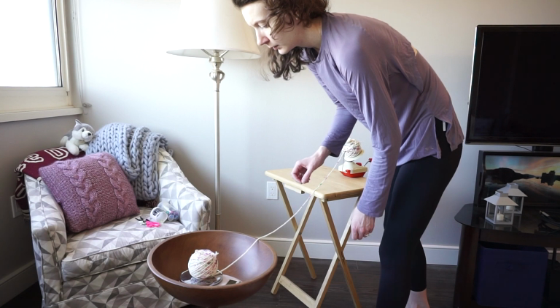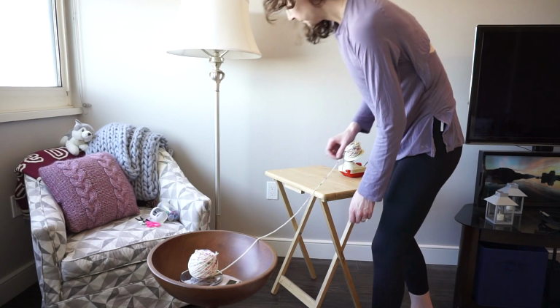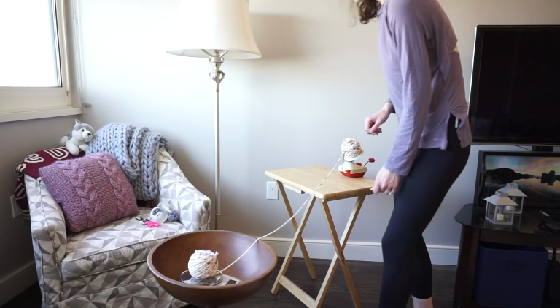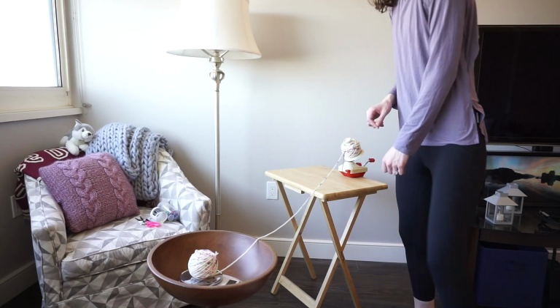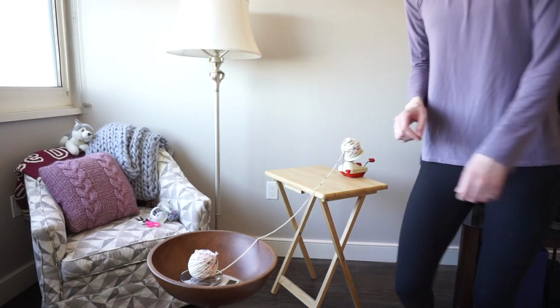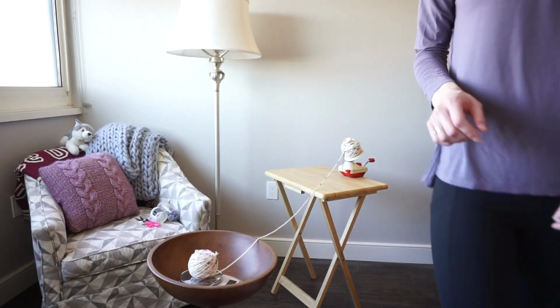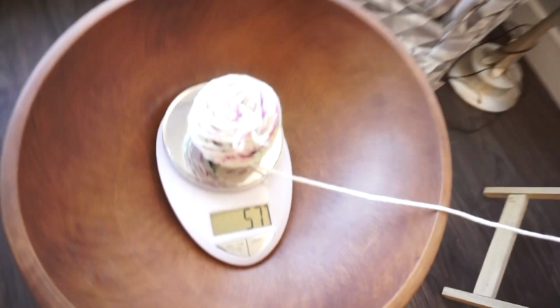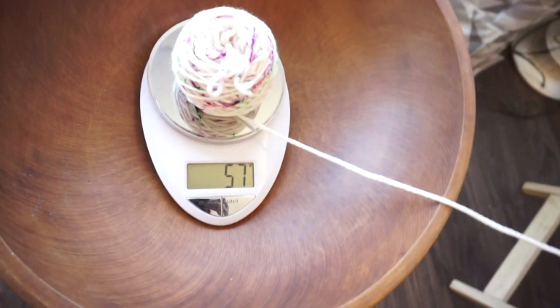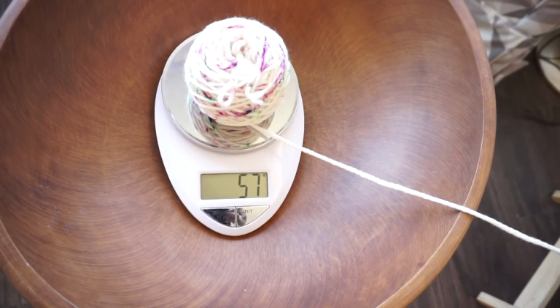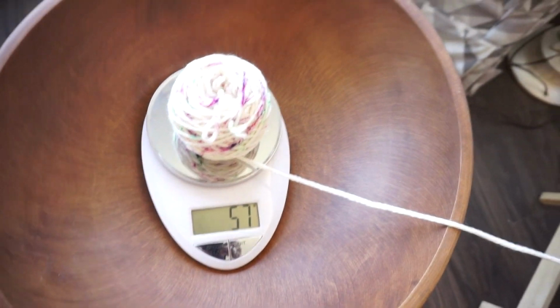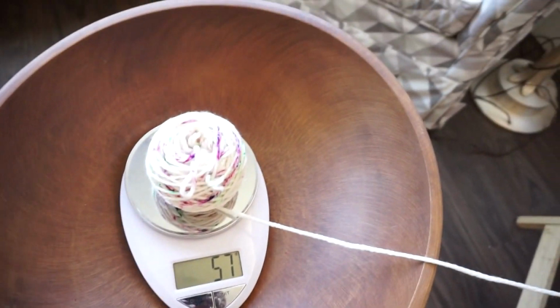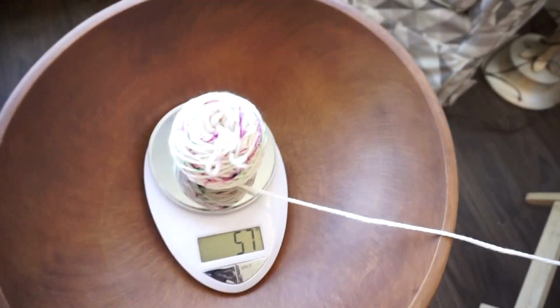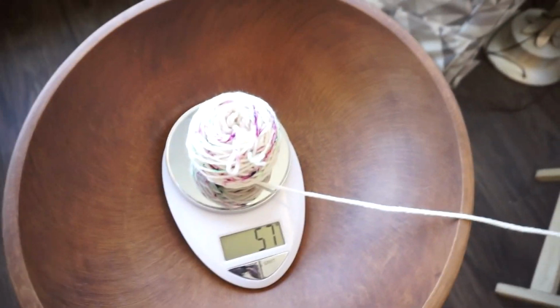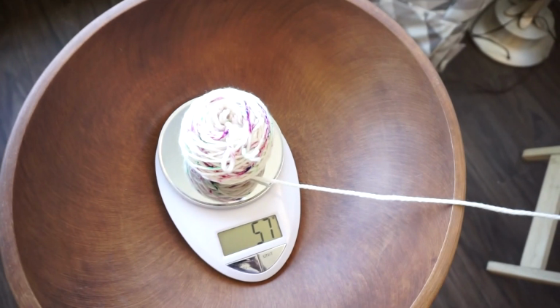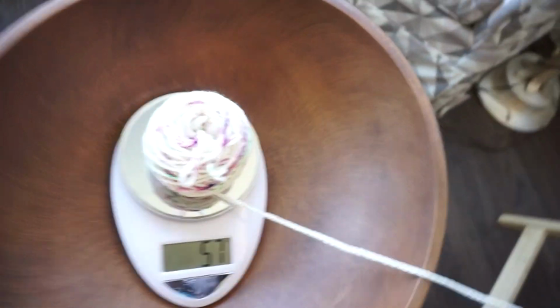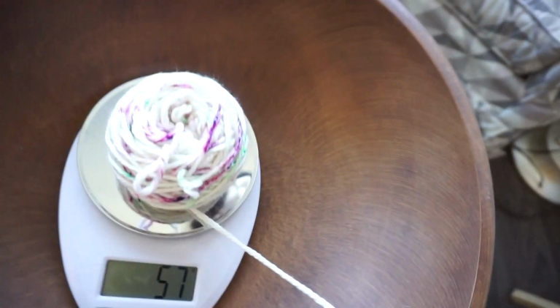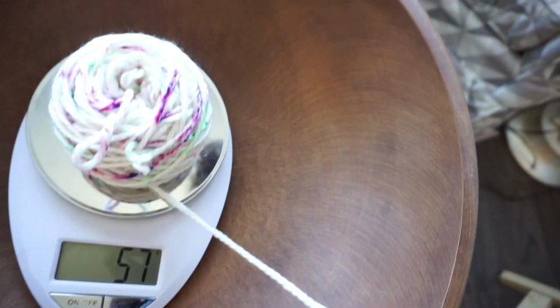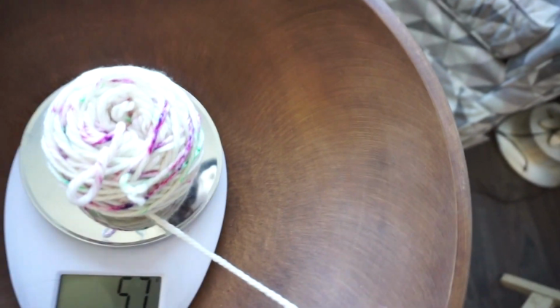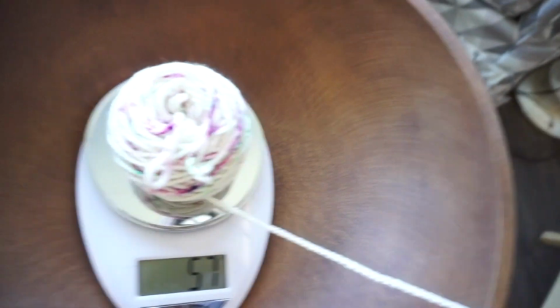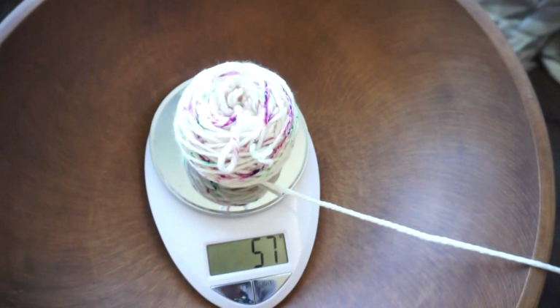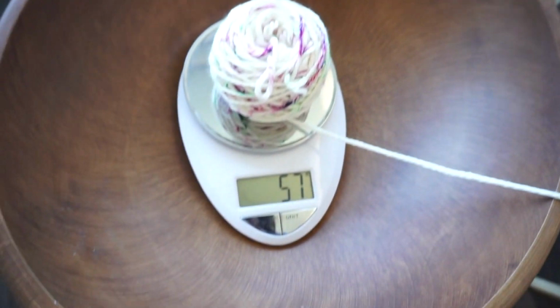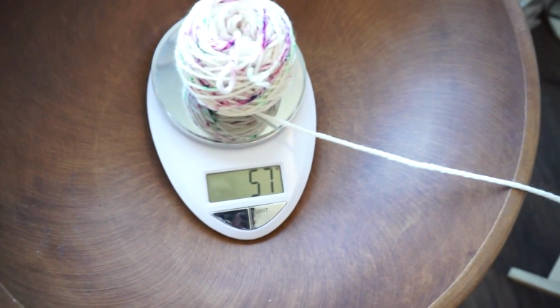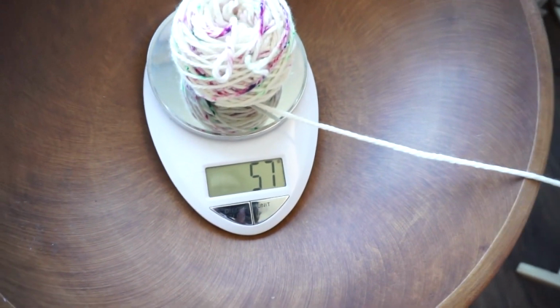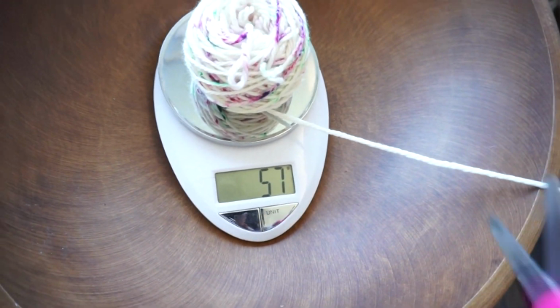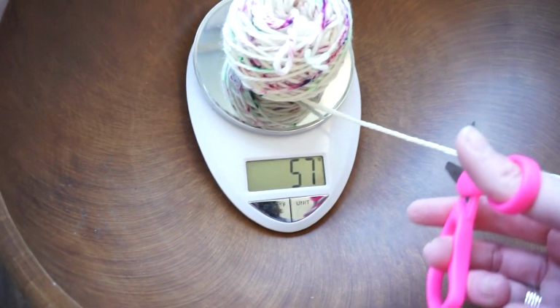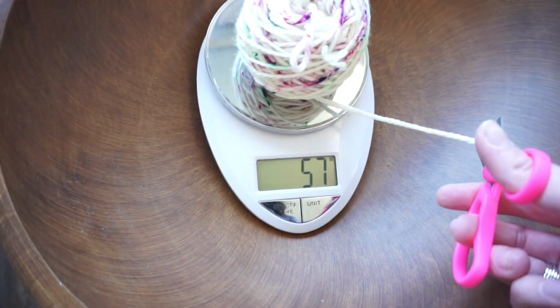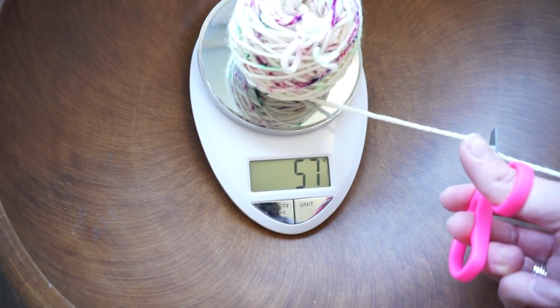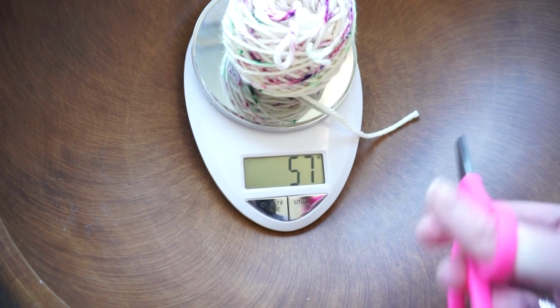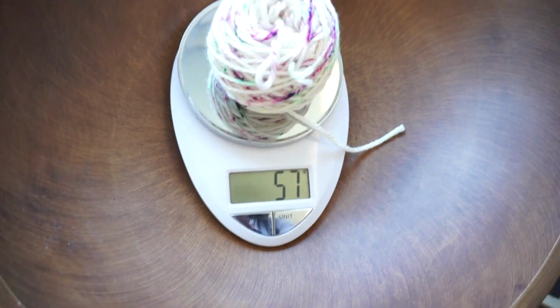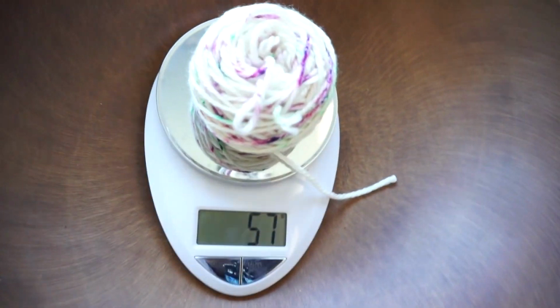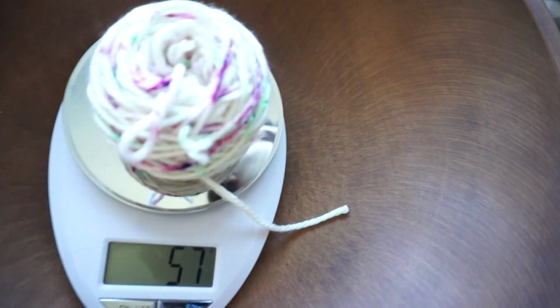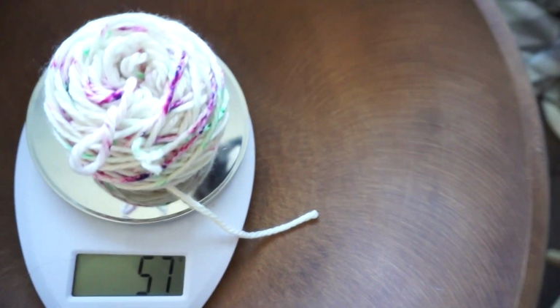I've now divided the yarn into two because there's half of the weight left on the scale. All I have to do is cut my yarn and now I have two equally sized balls of yarn which I can use for two at a time knitting.